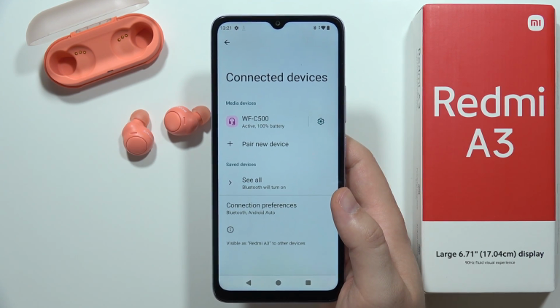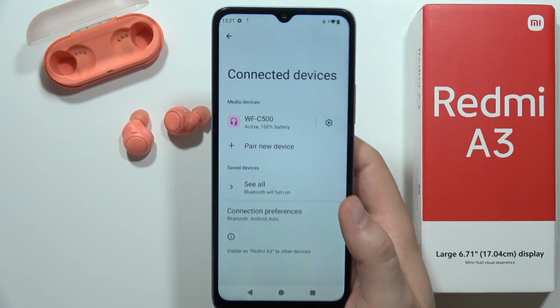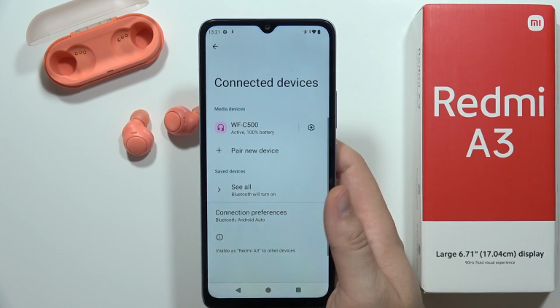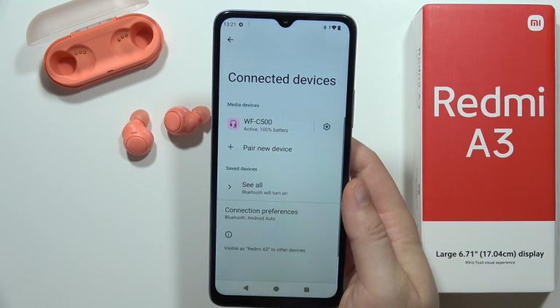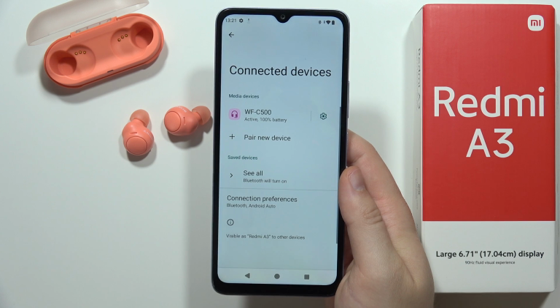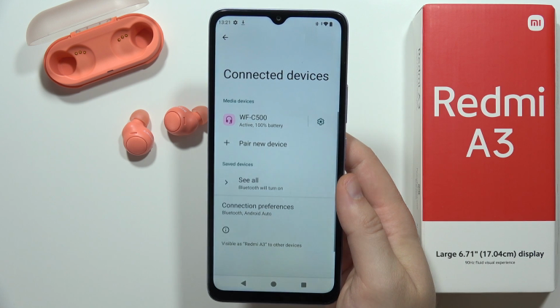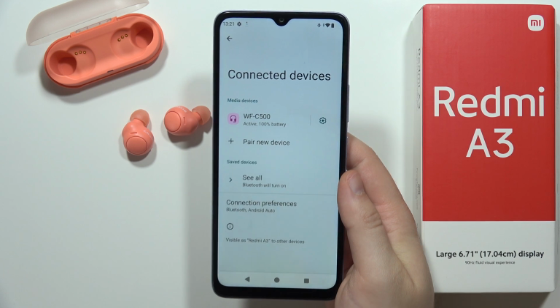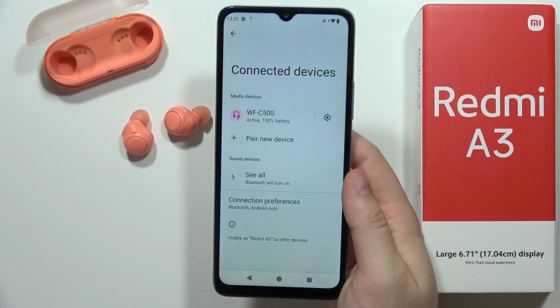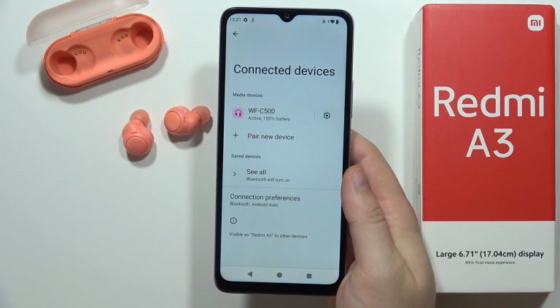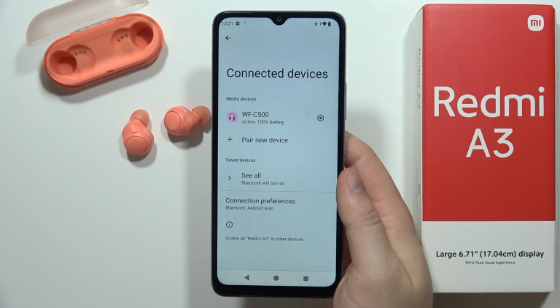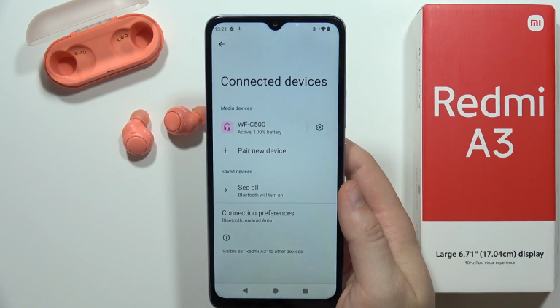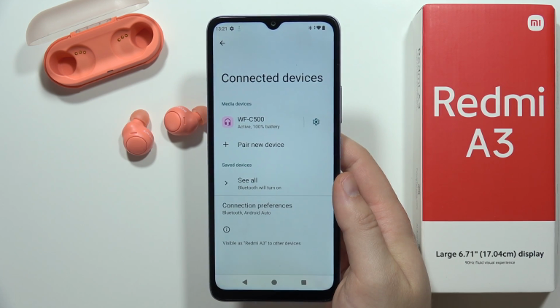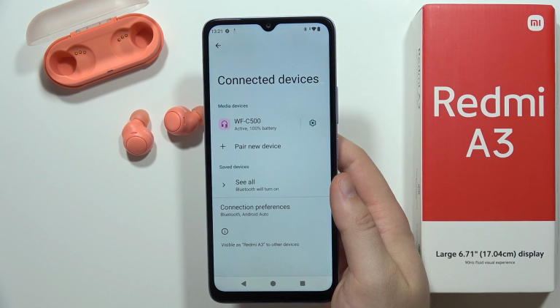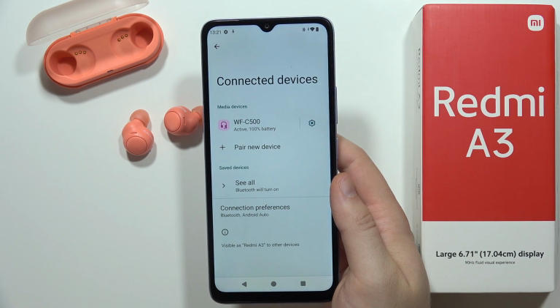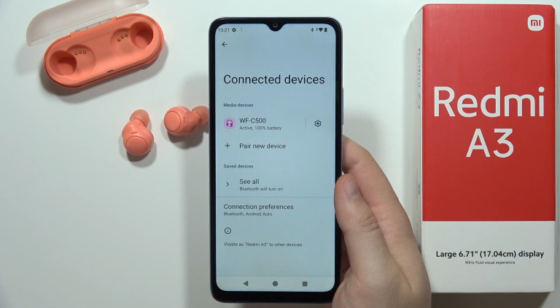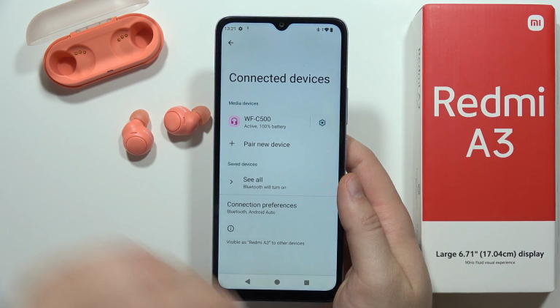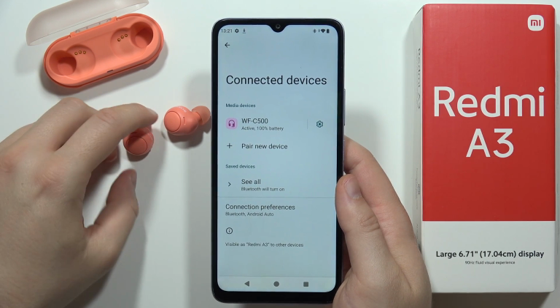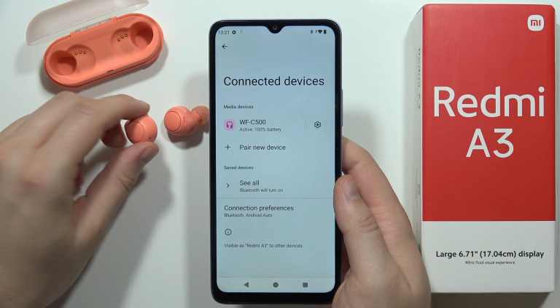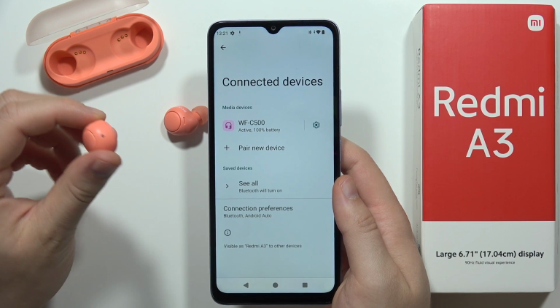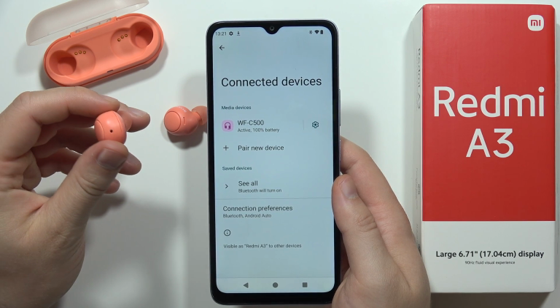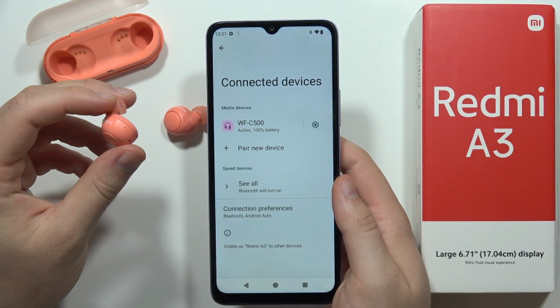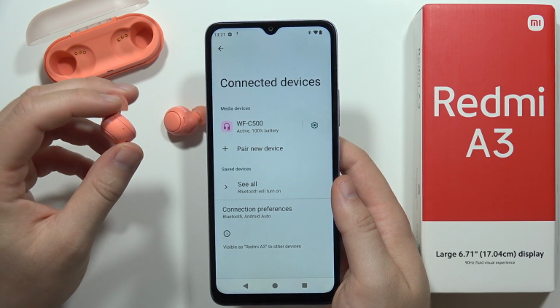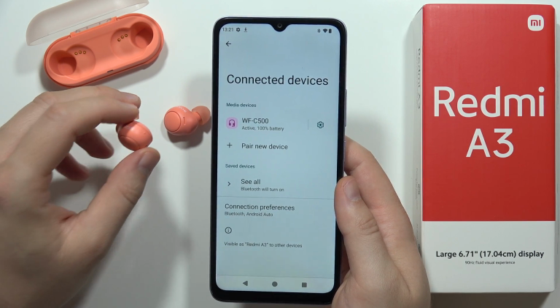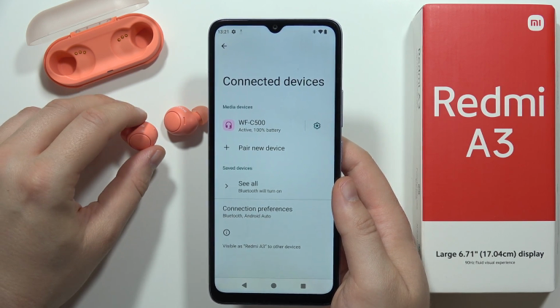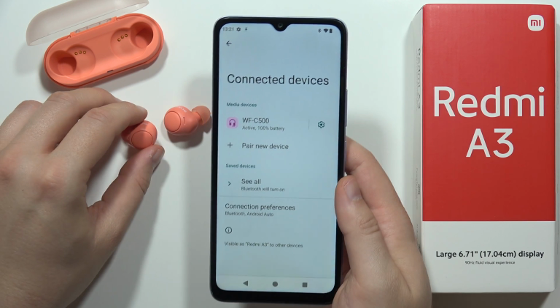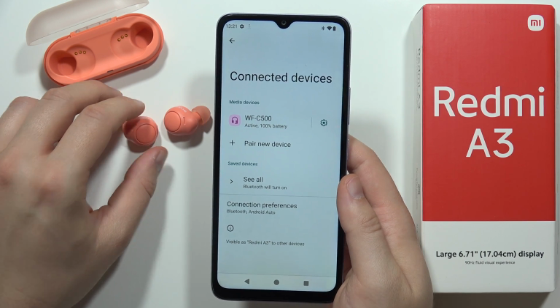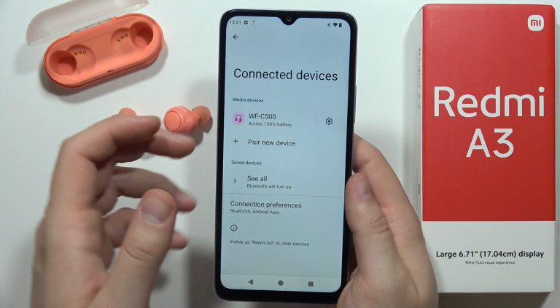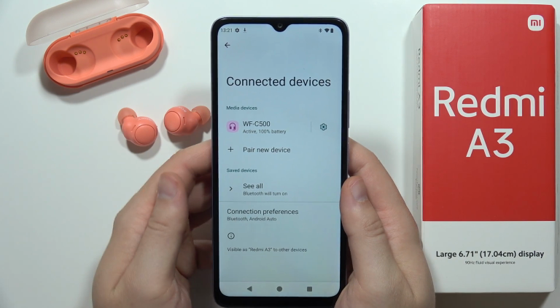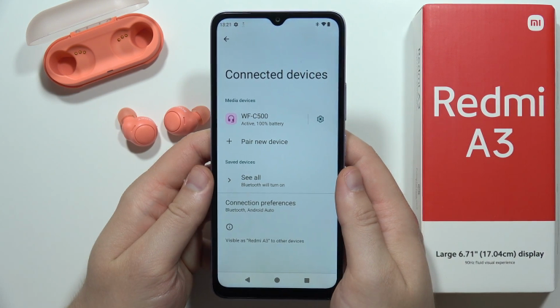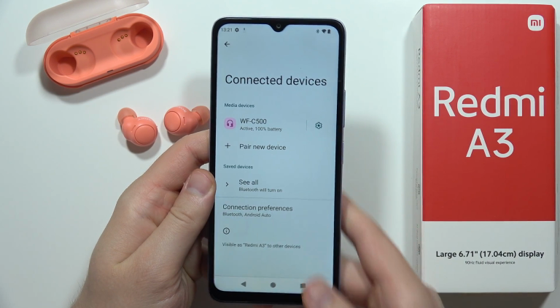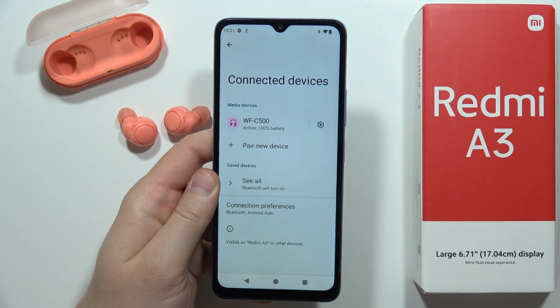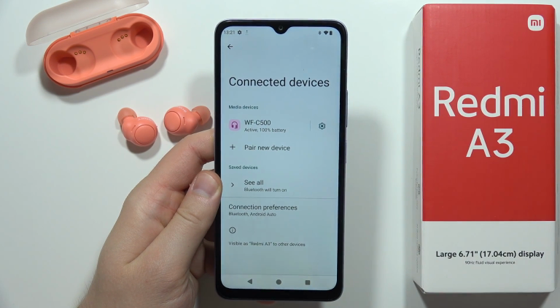One more time: if your device is not detected on the list, simply re-enter pairing mode on your device and everything will work fine. That's all for this video — please subscribe.